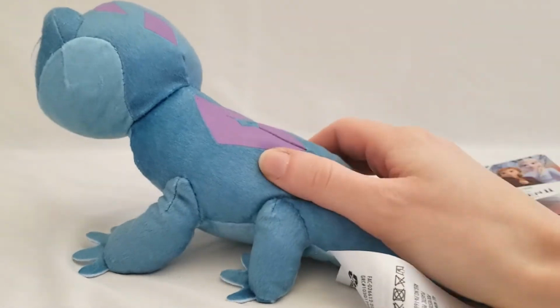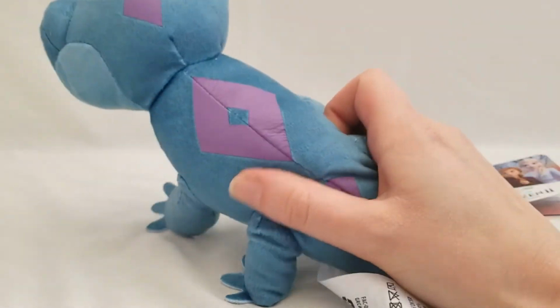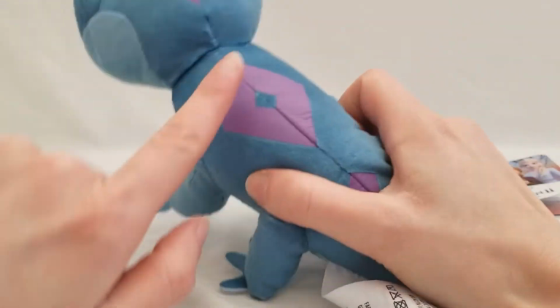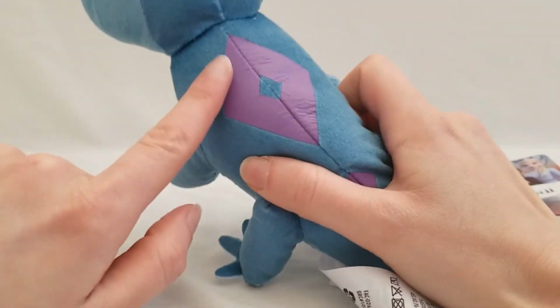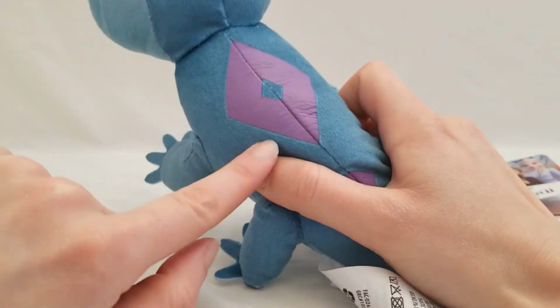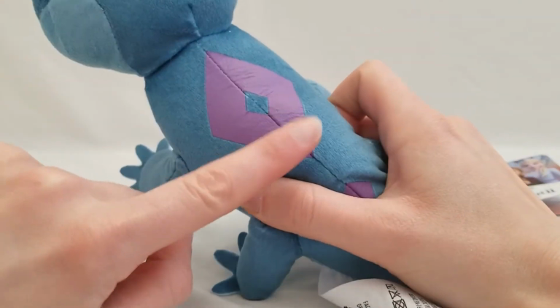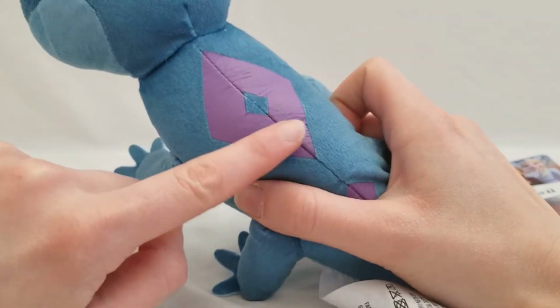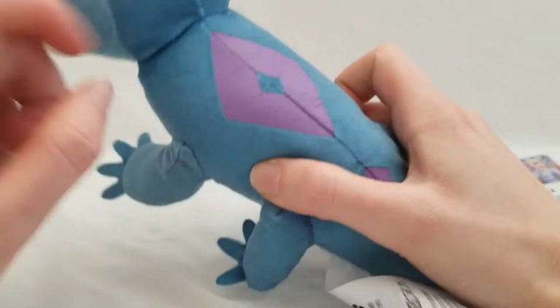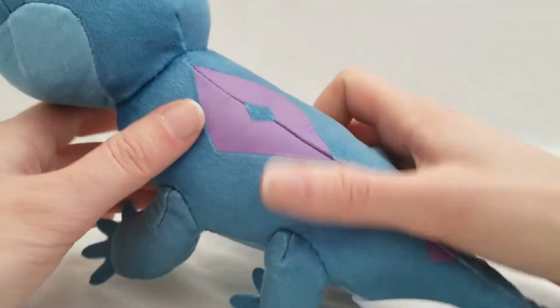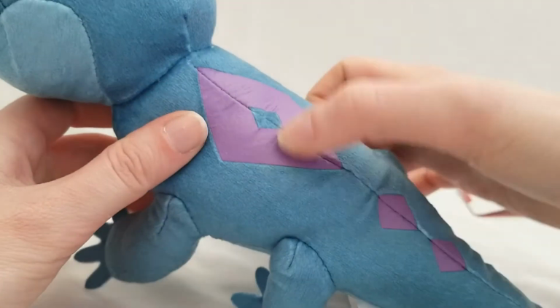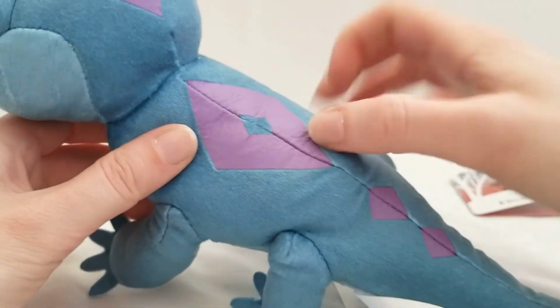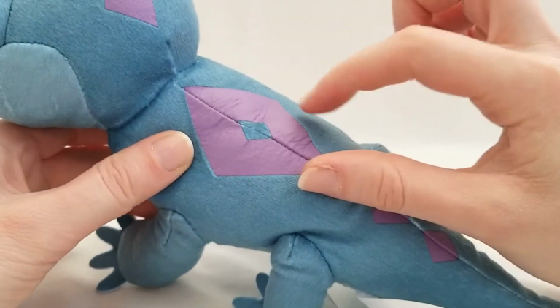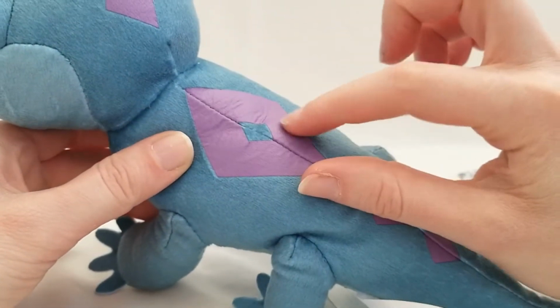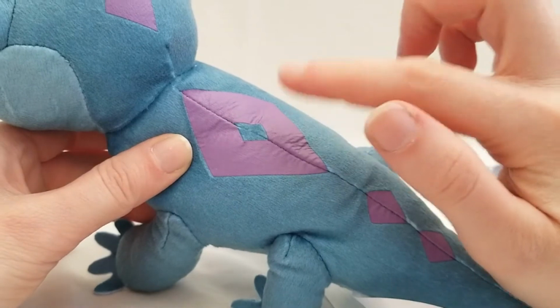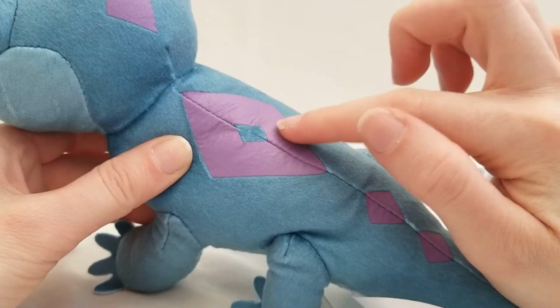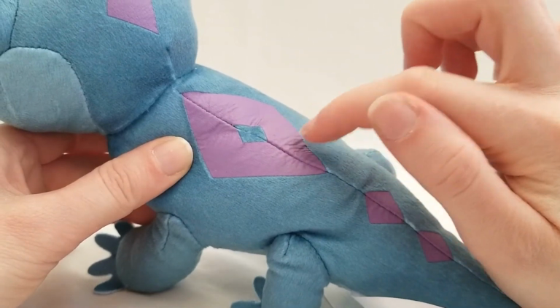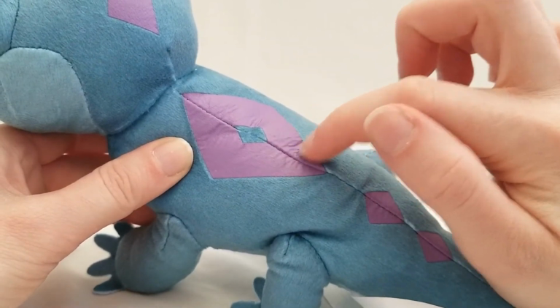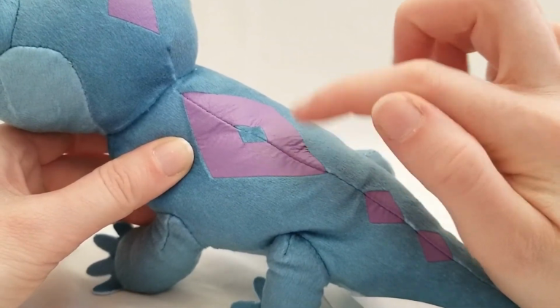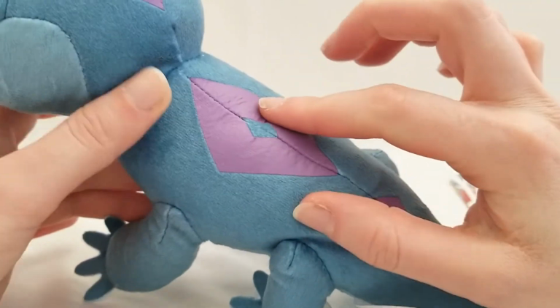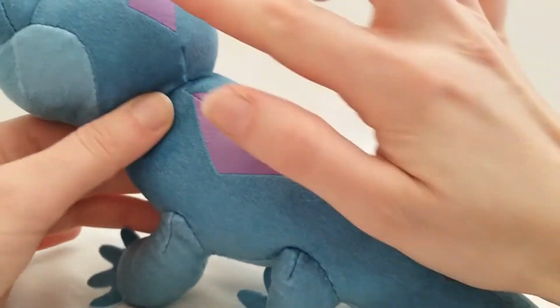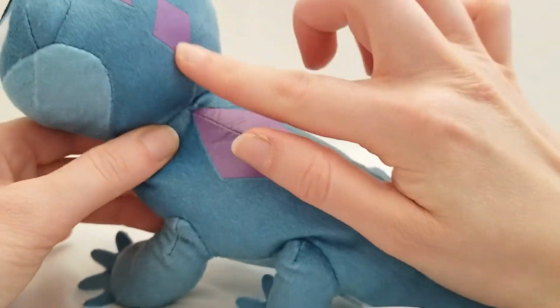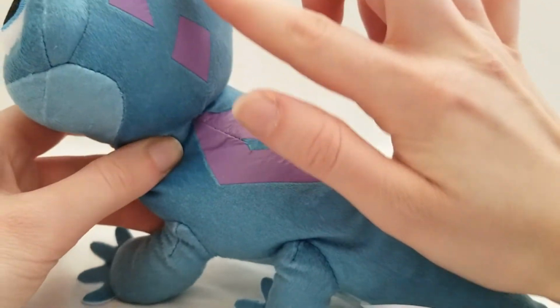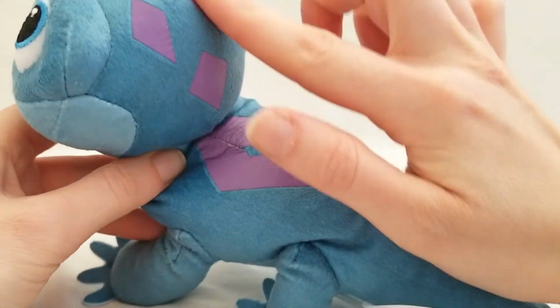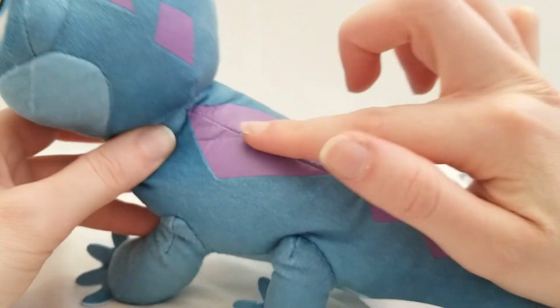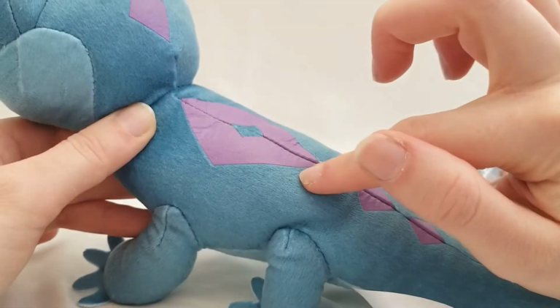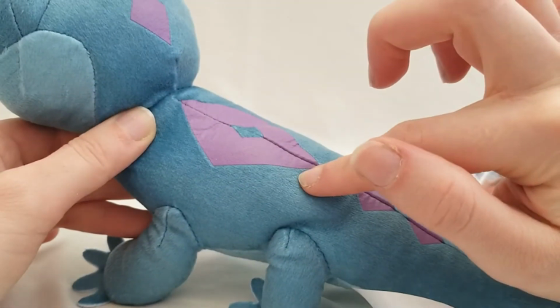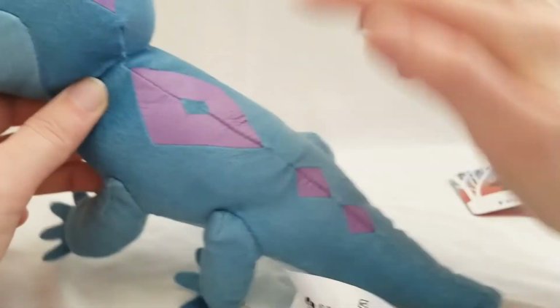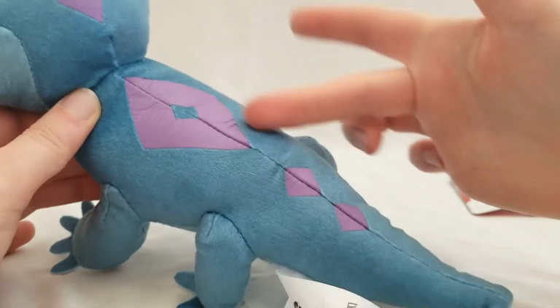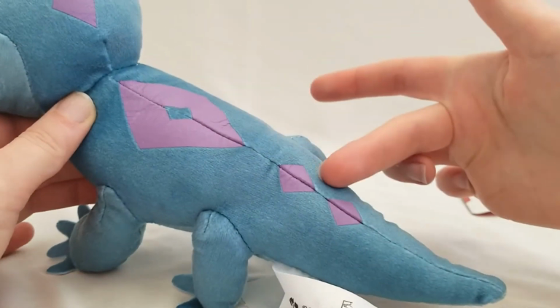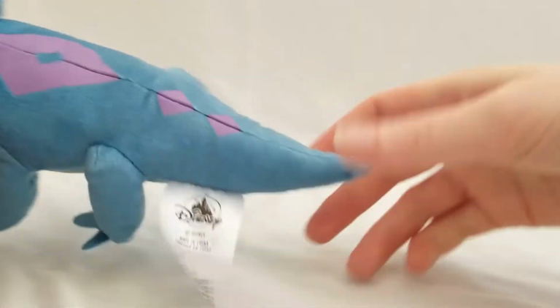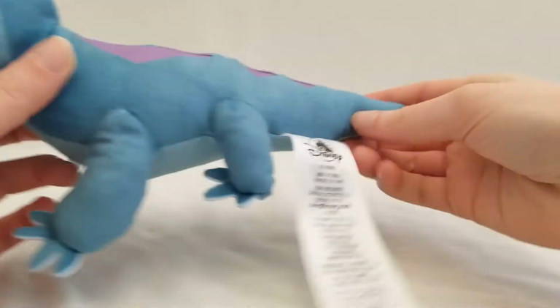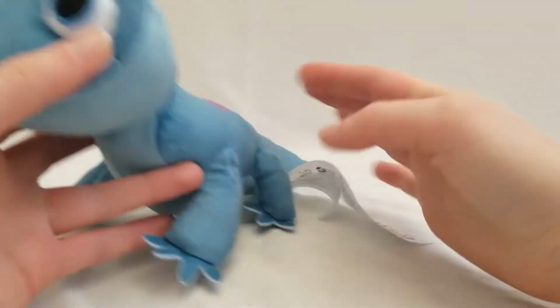His symbol is printed on — it's kind of like one of those iron-on vinyl things. It's very nice.